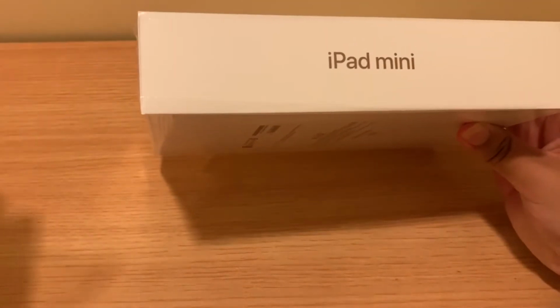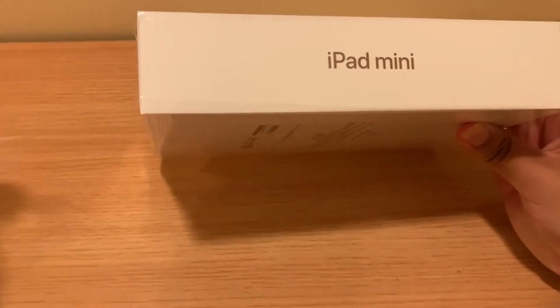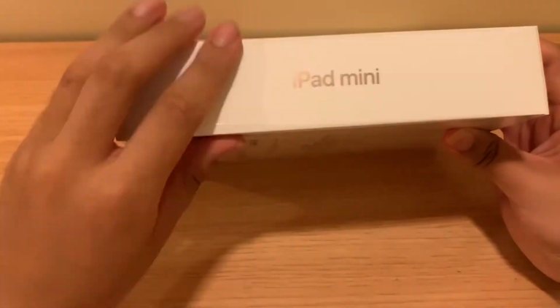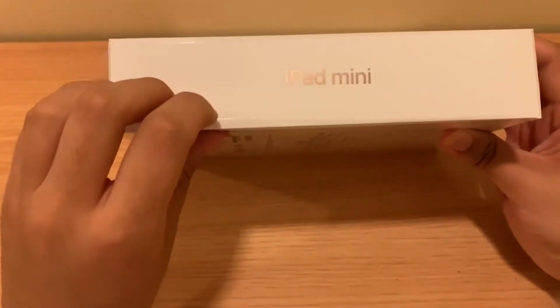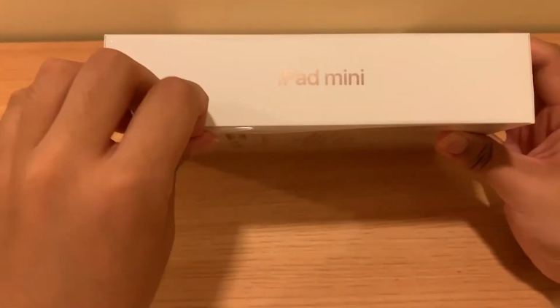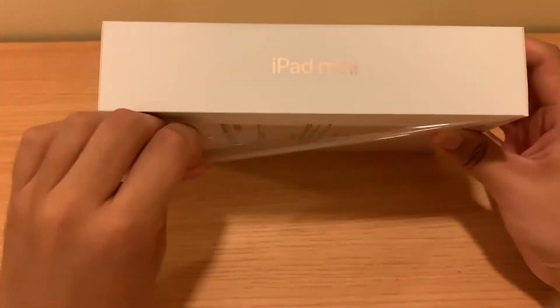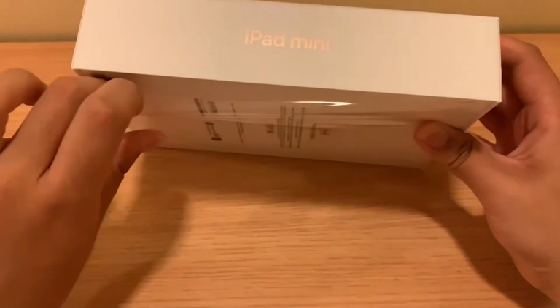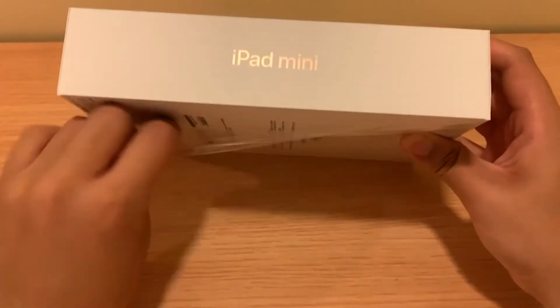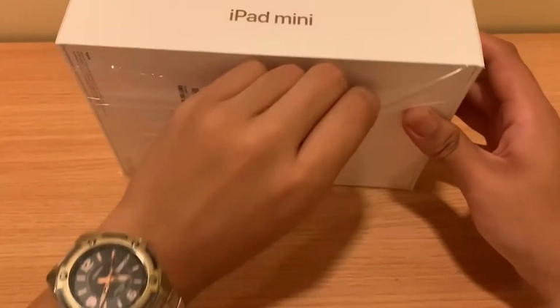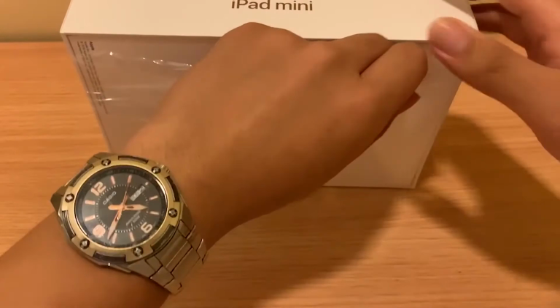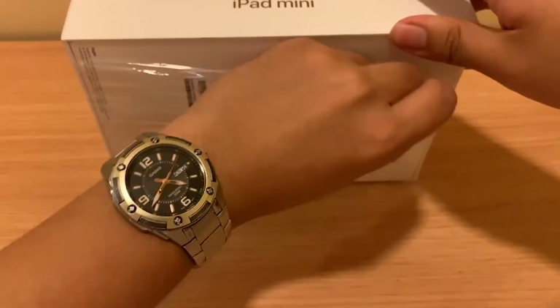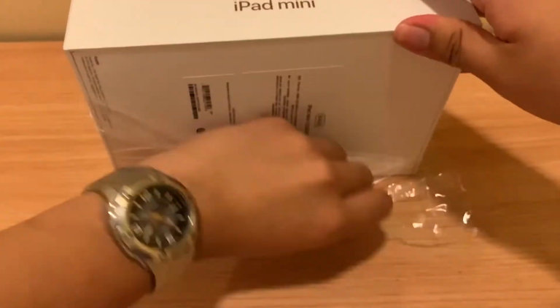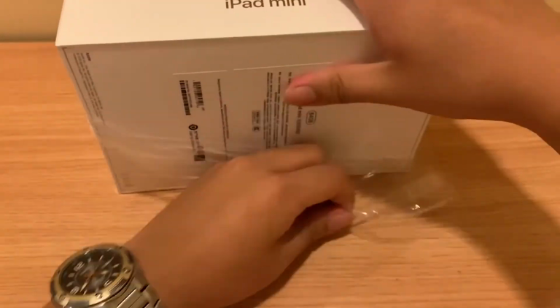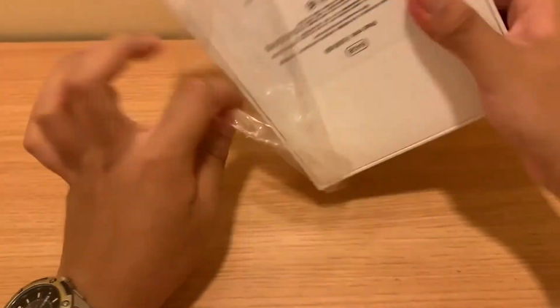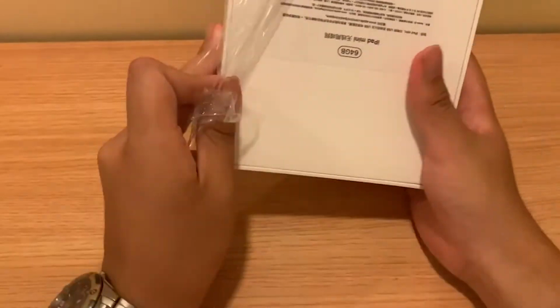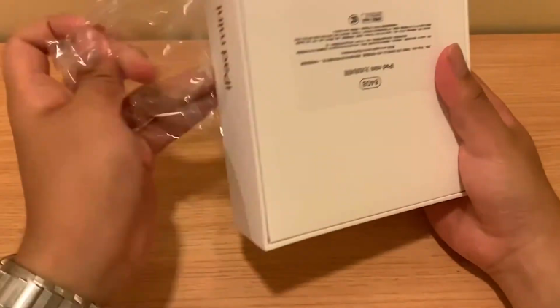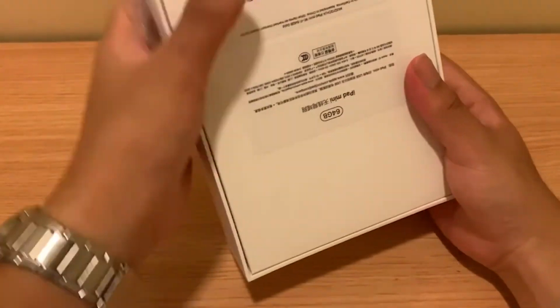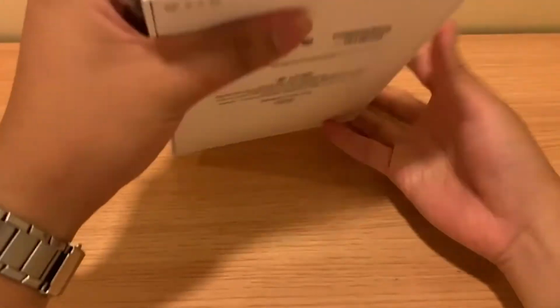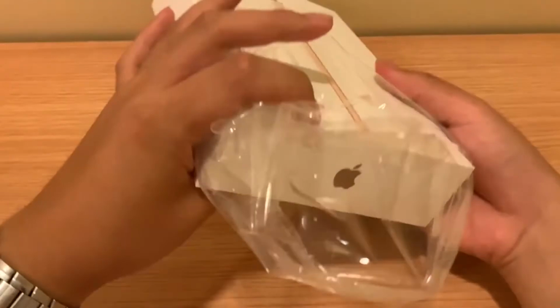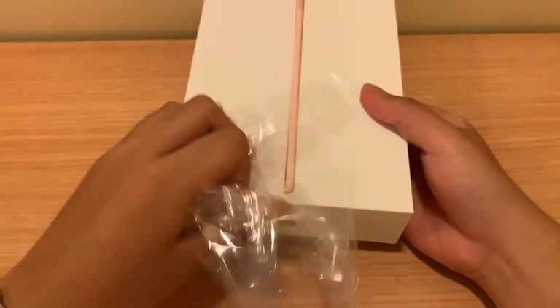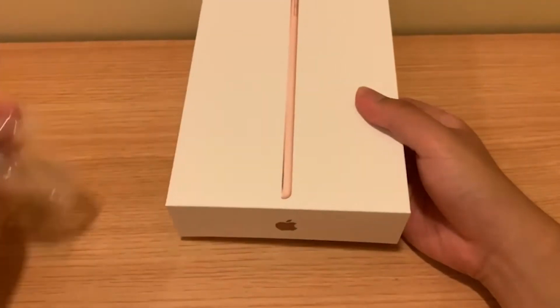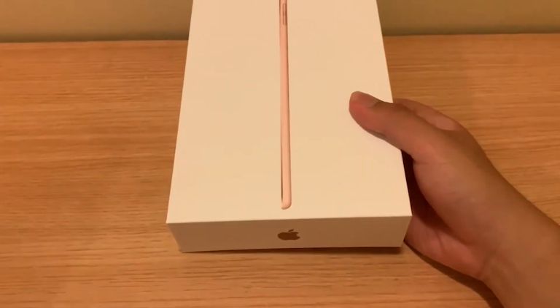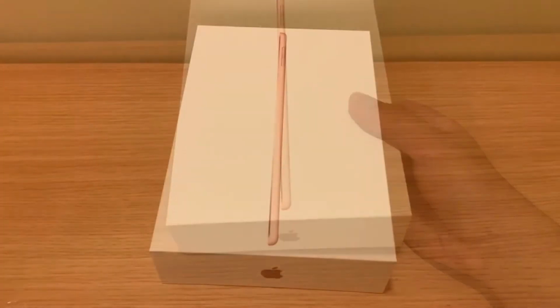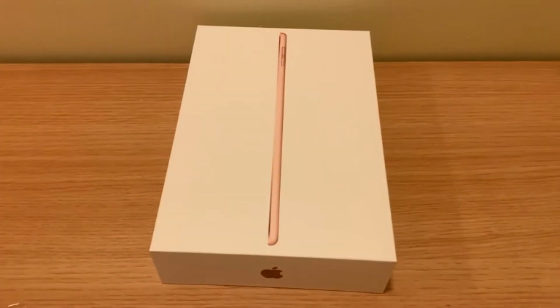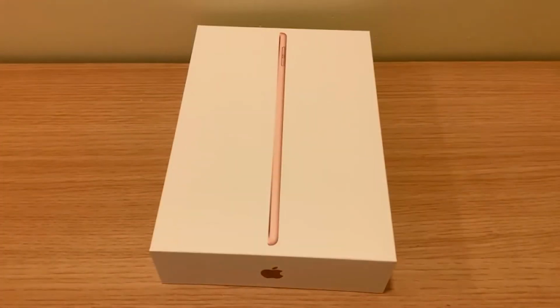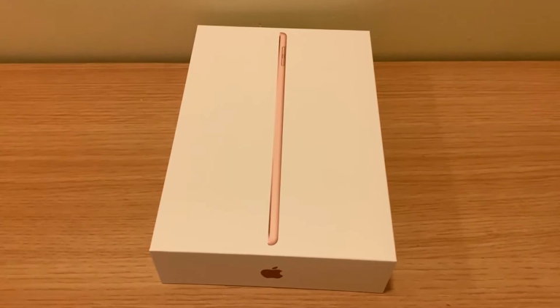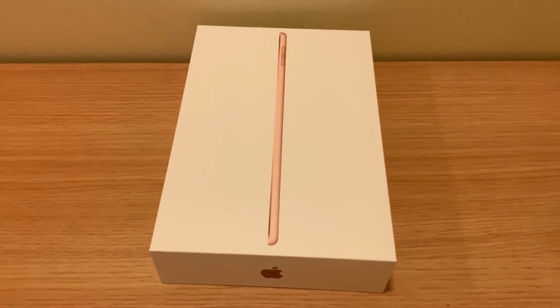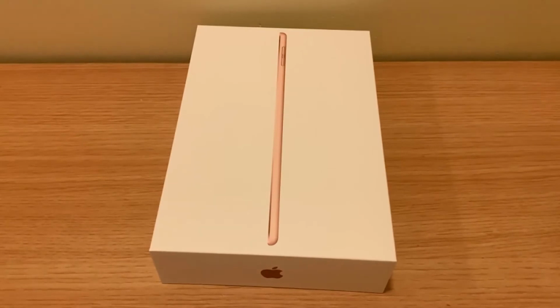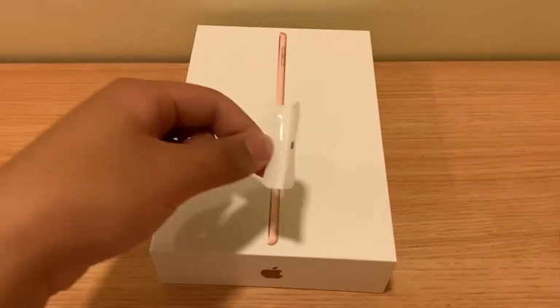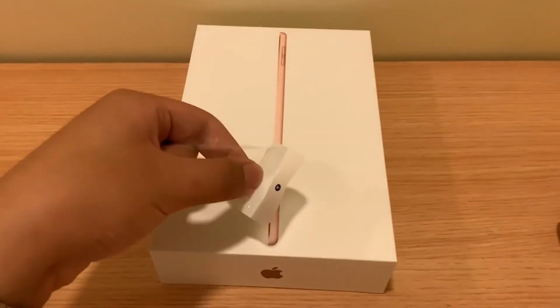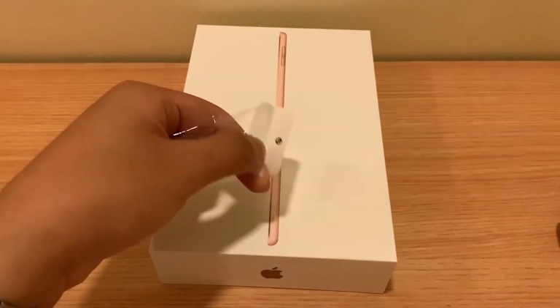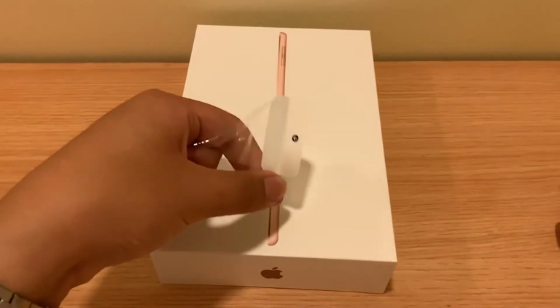This is a basic version, which is 64 gigabytes, because I don't think that the iPad needs to be bought so big. It's mainly a video watching tool, so 64GB is enough.